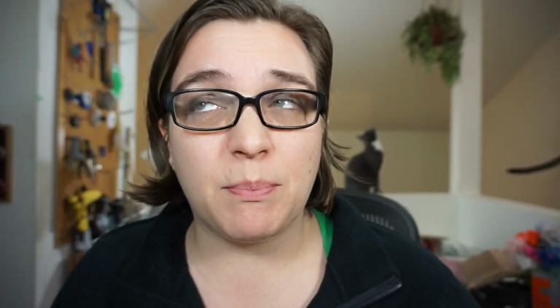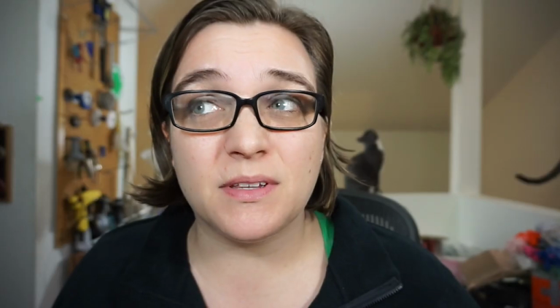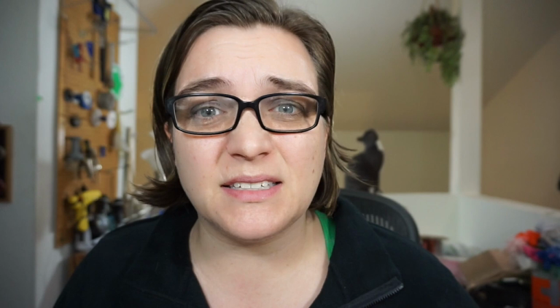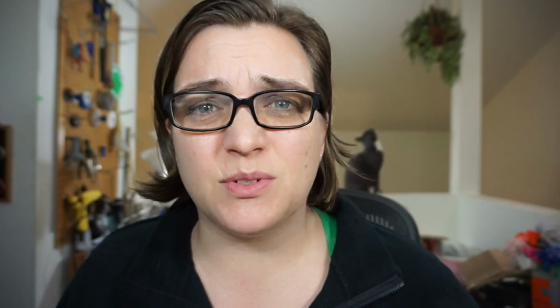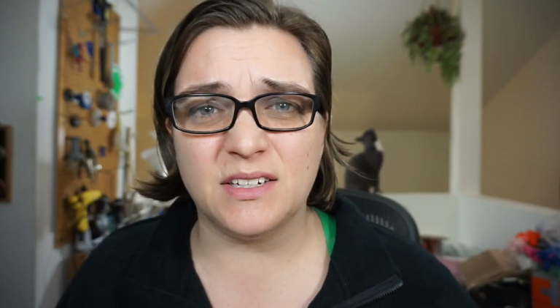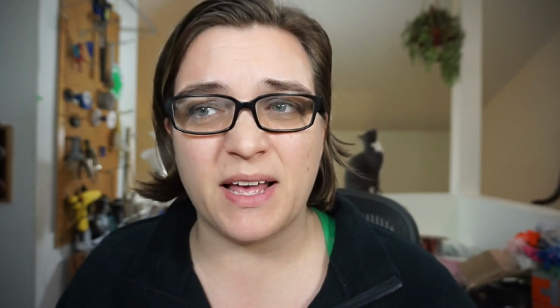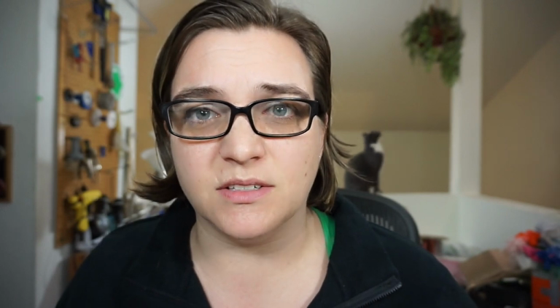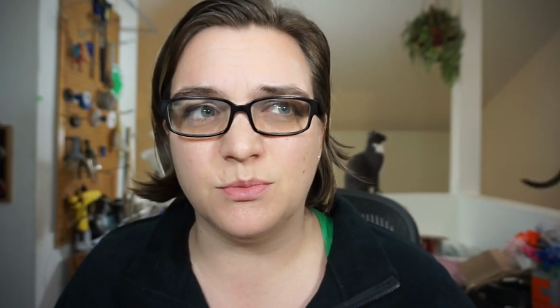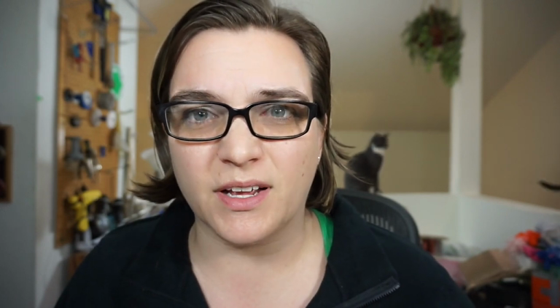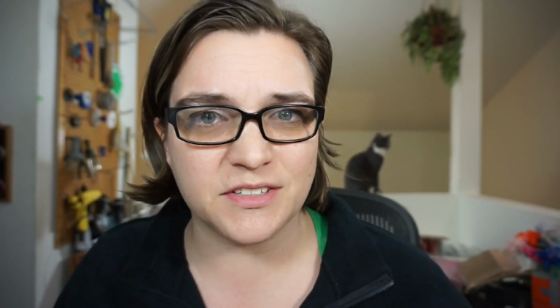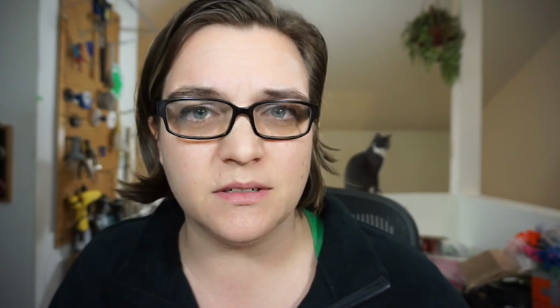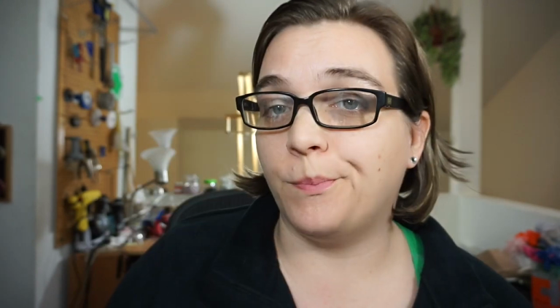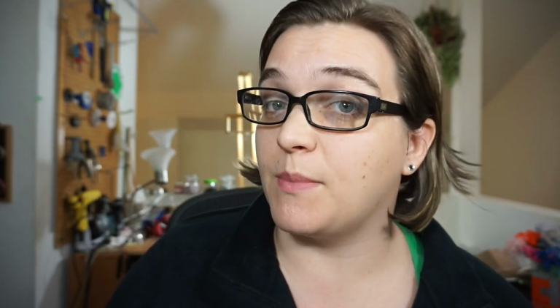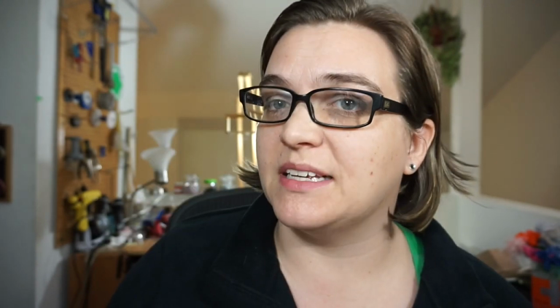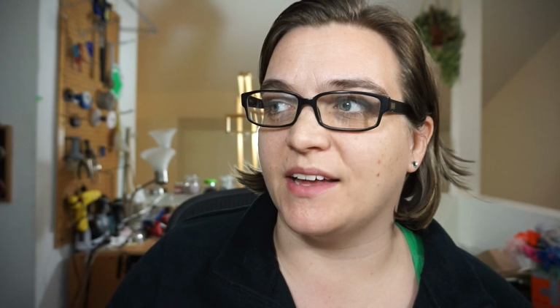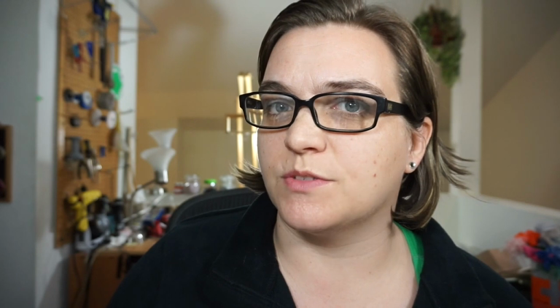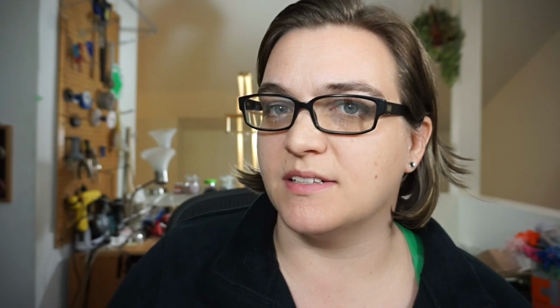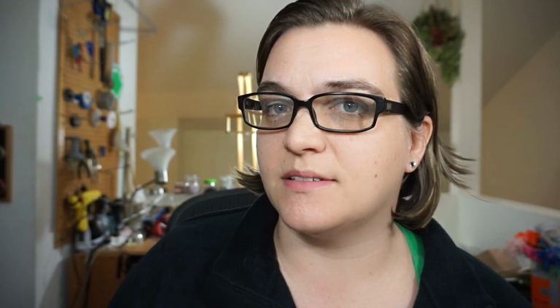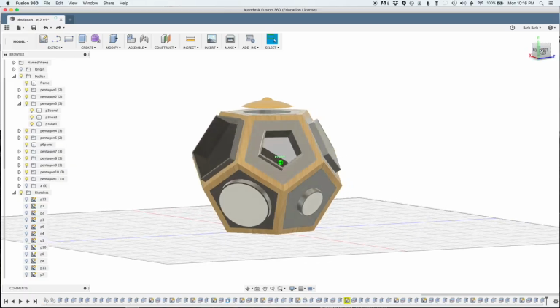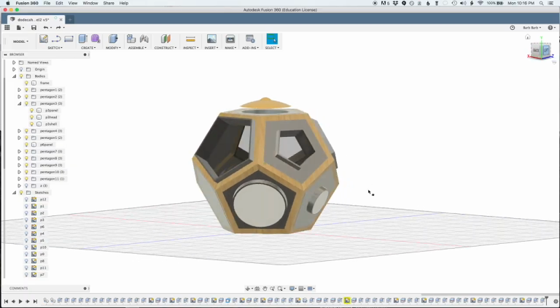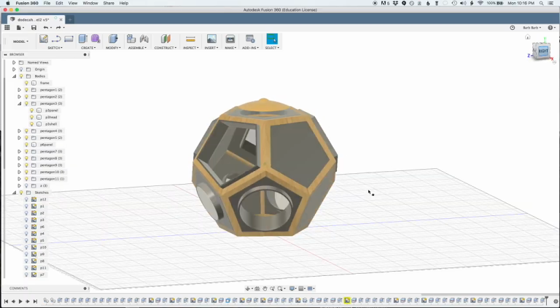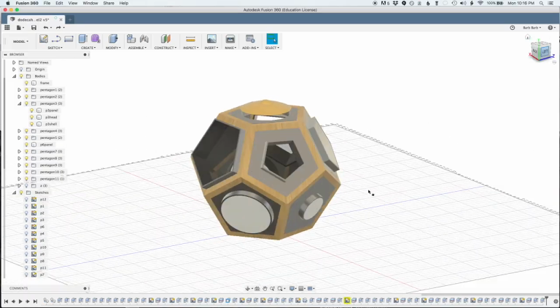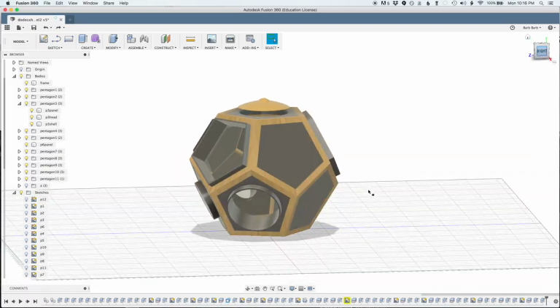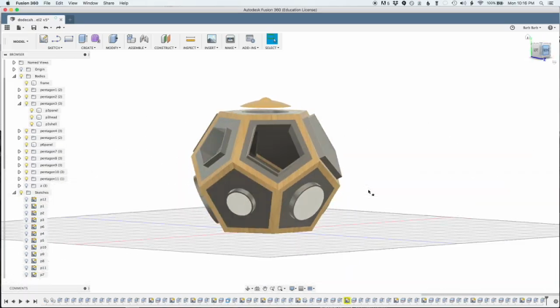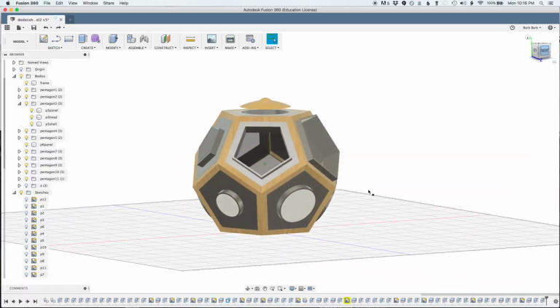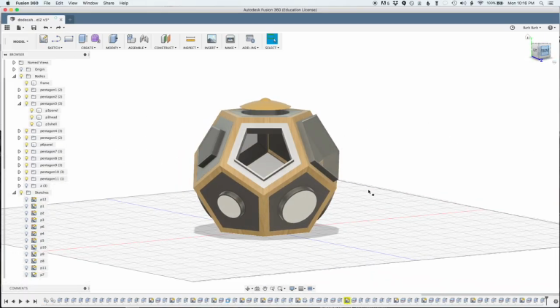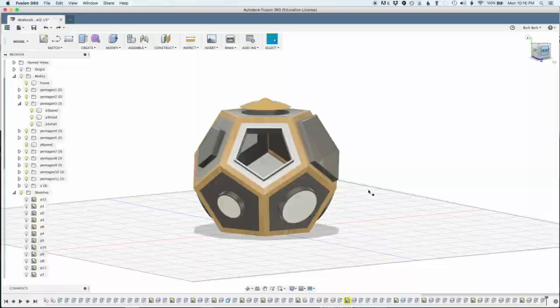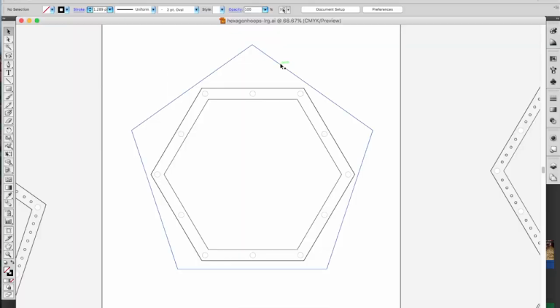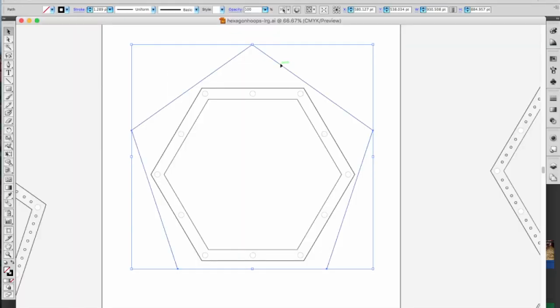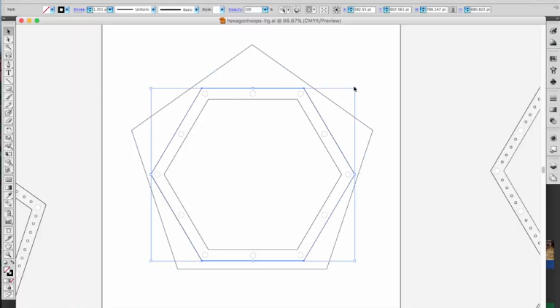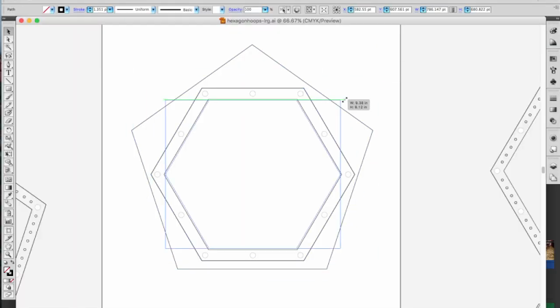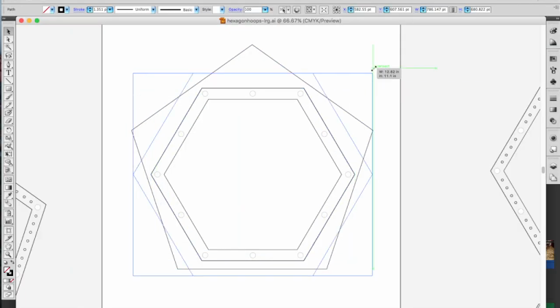But Barb, the sides of the dodecahedron are pentagons. Are you starting another instrument? Nope. Gonna make it fit inside one of those pentagon sides. Having models and vector files of all my drum pieces means I can calculate exactly the size I need it to be.